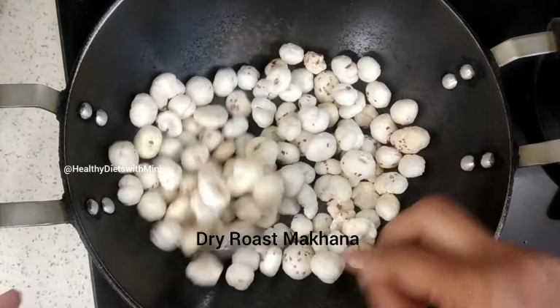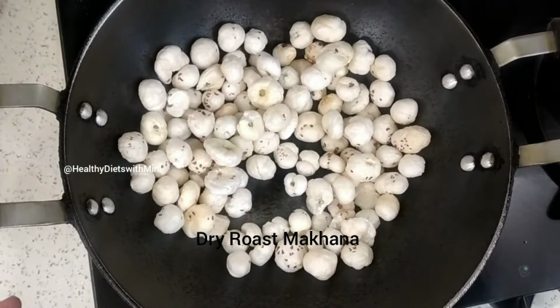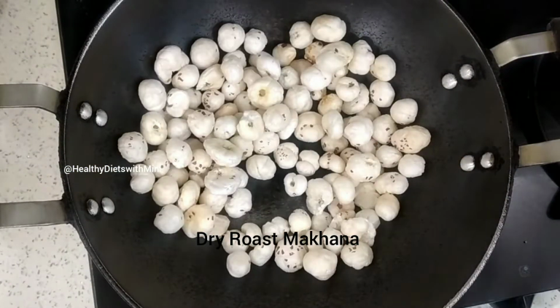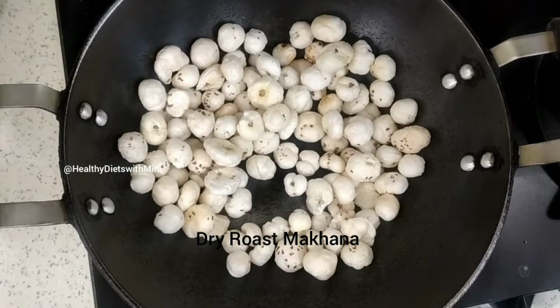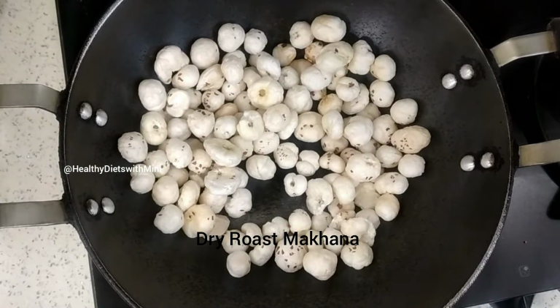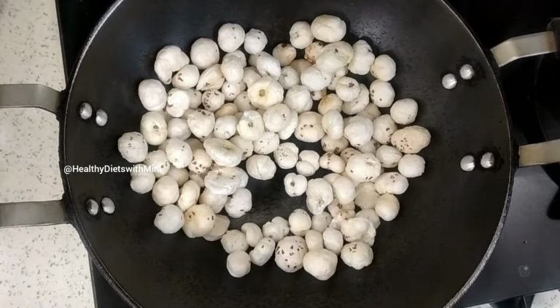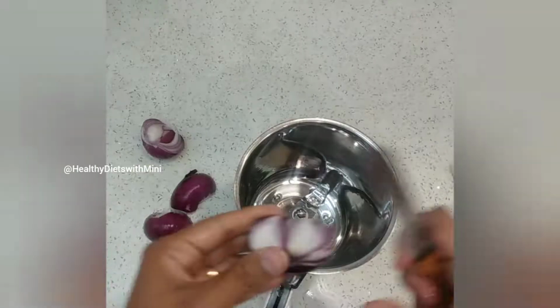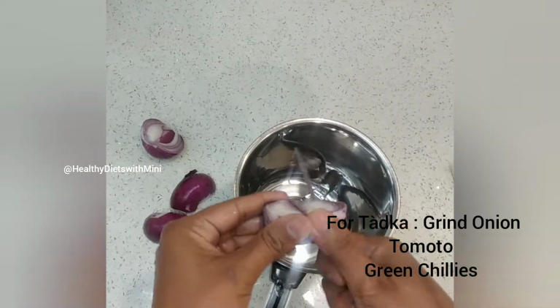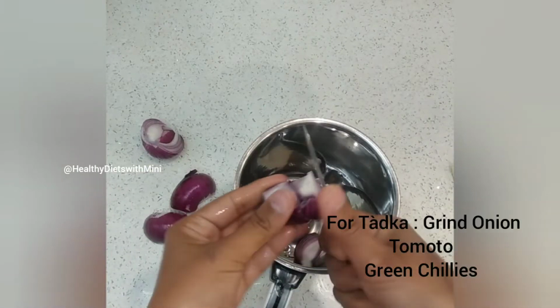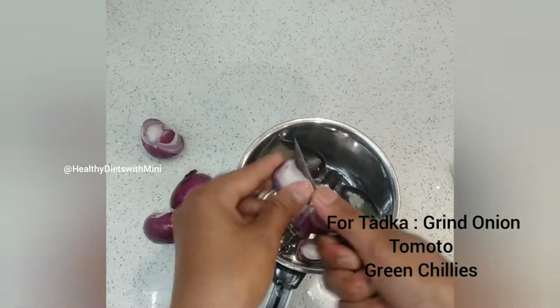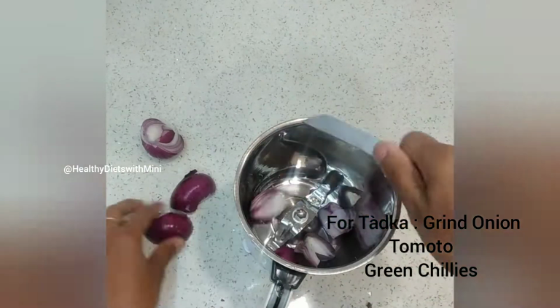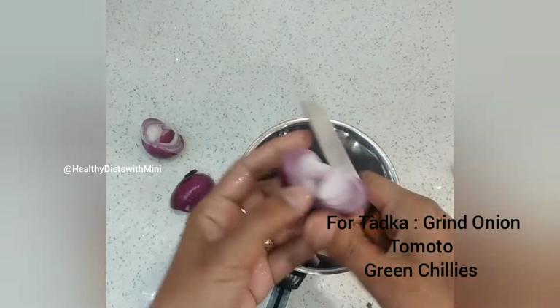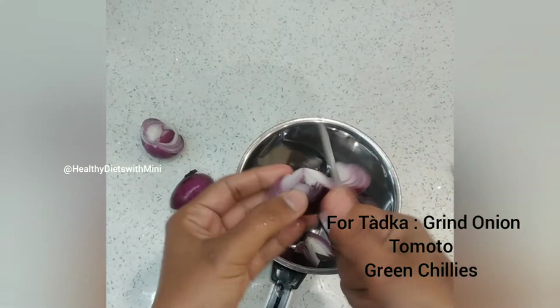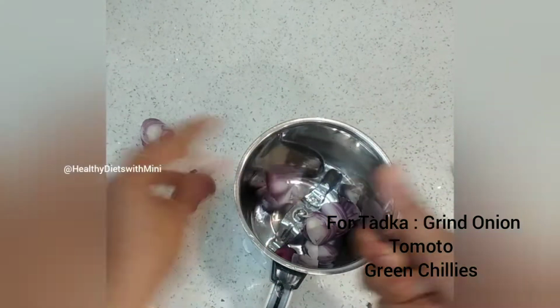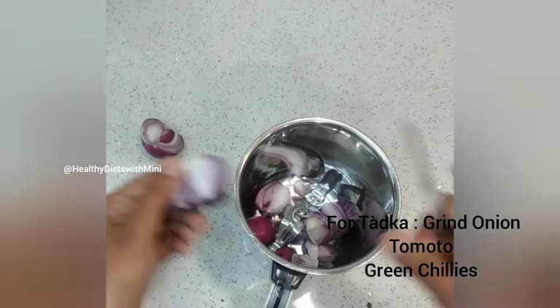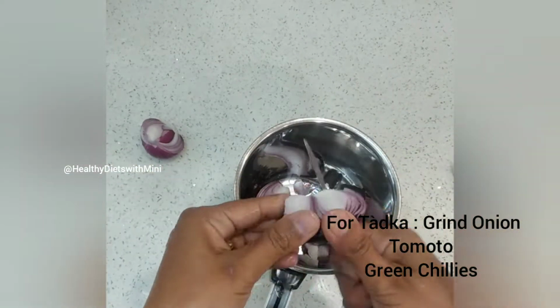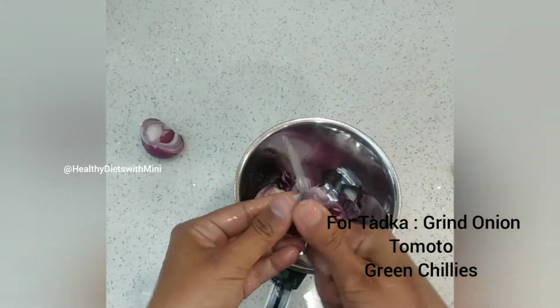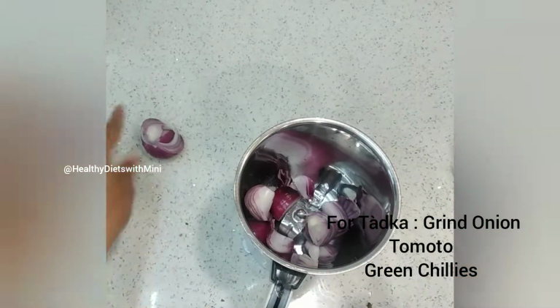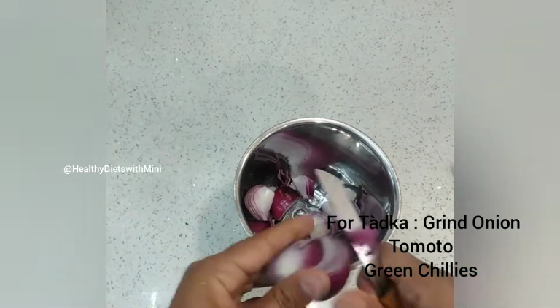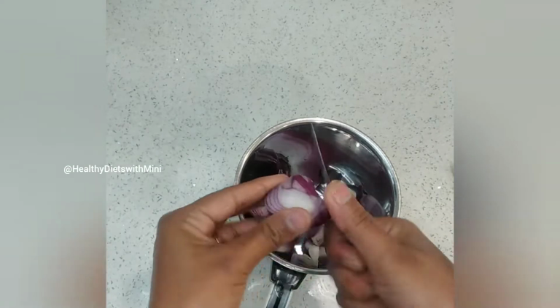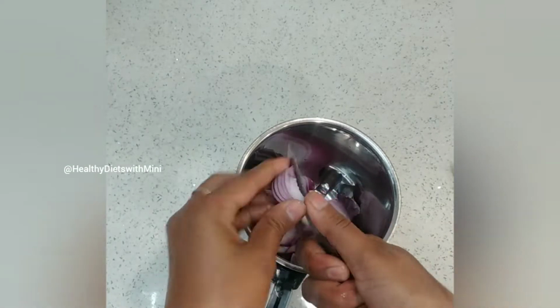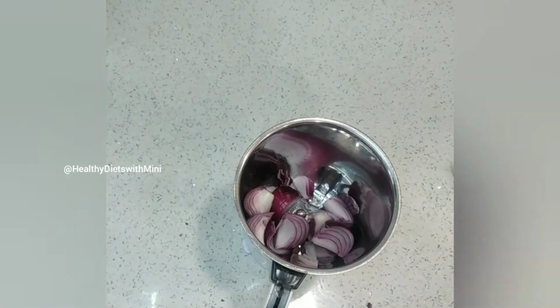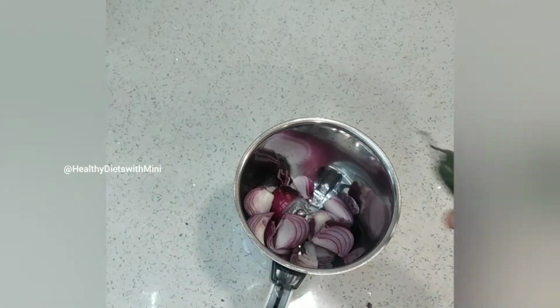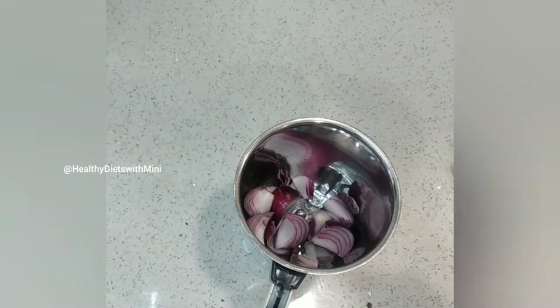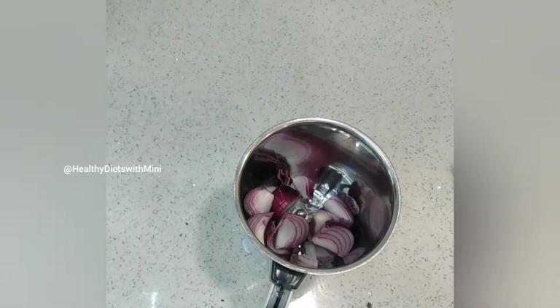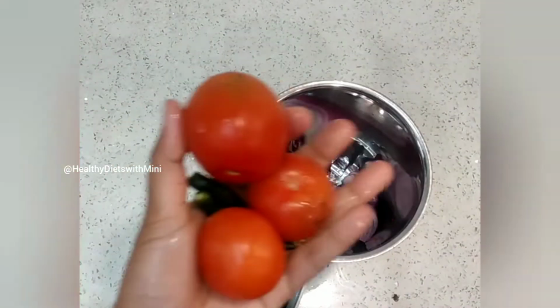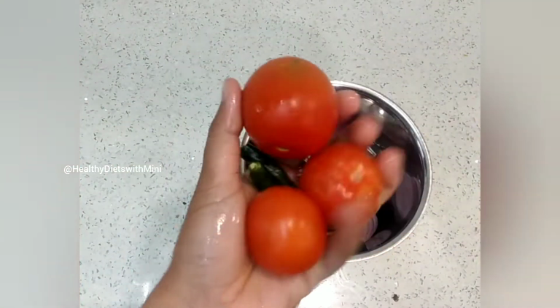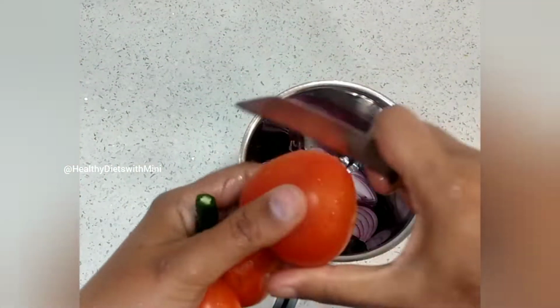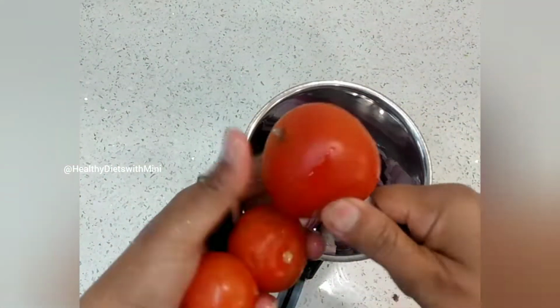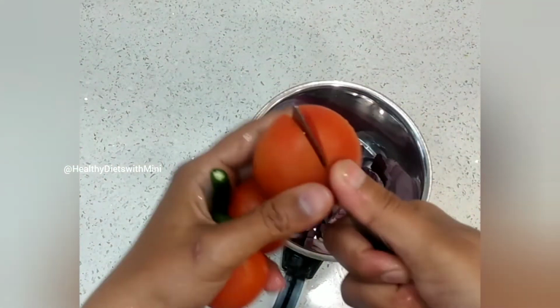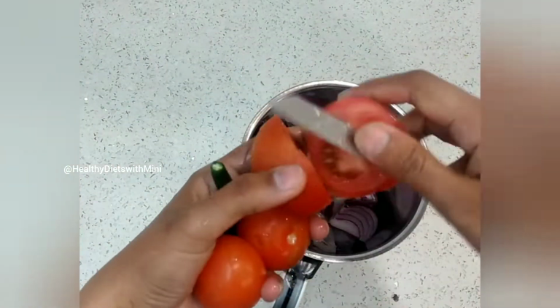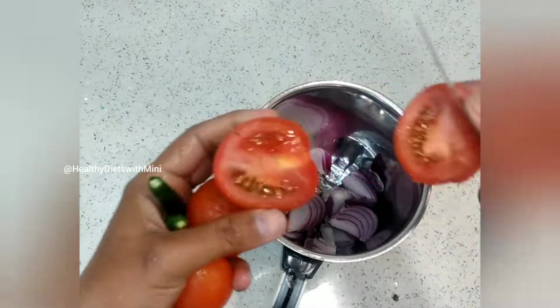We are just dry roasting the makhana and making a side dish. We will grind onion, tomatoes, and green chillies together.